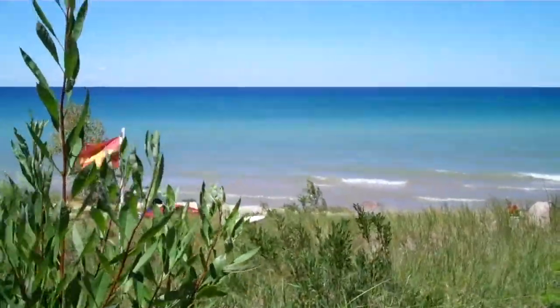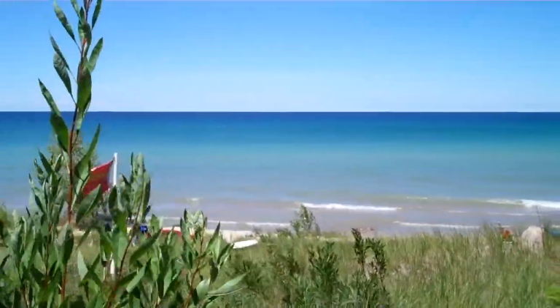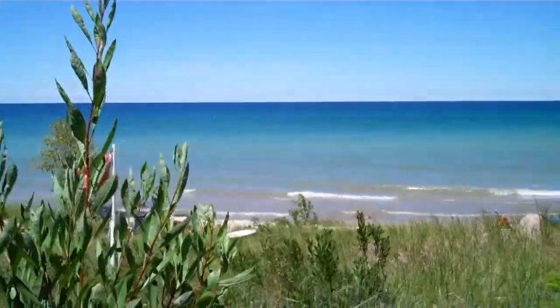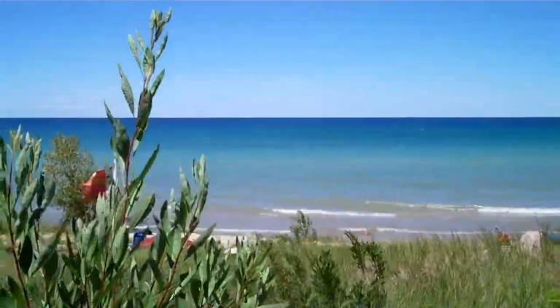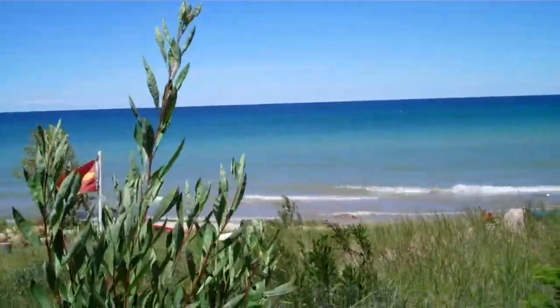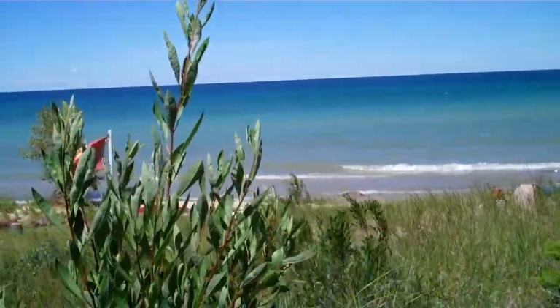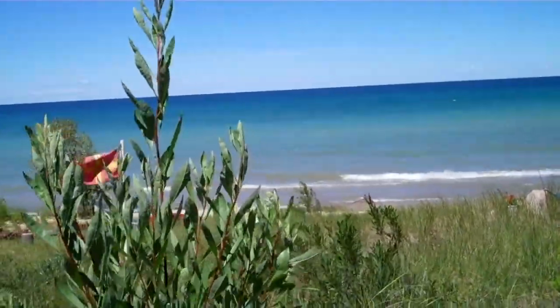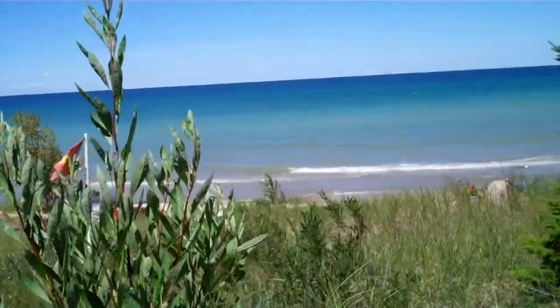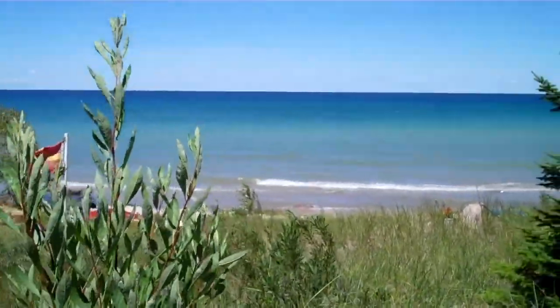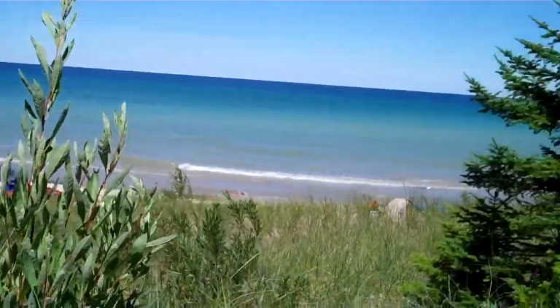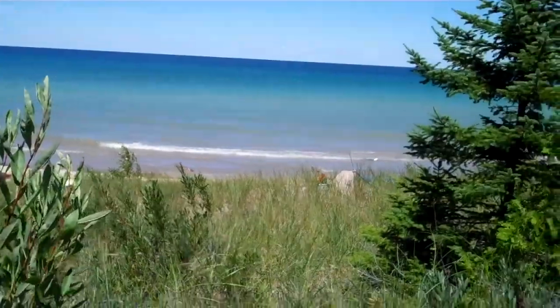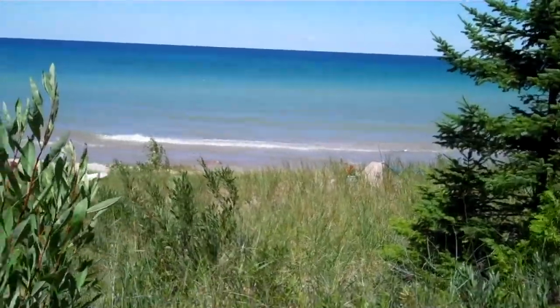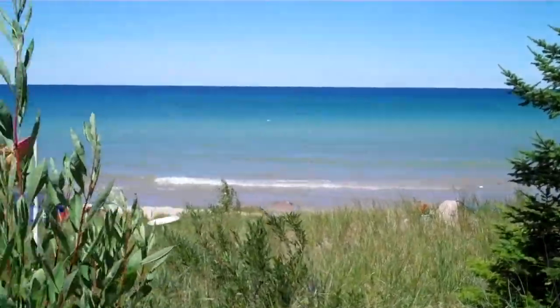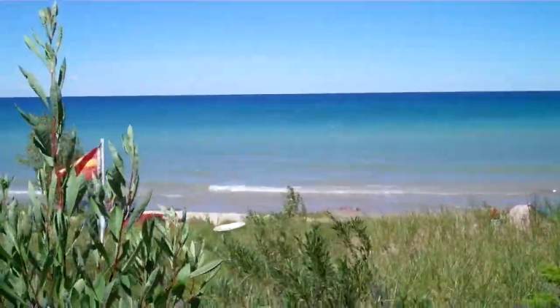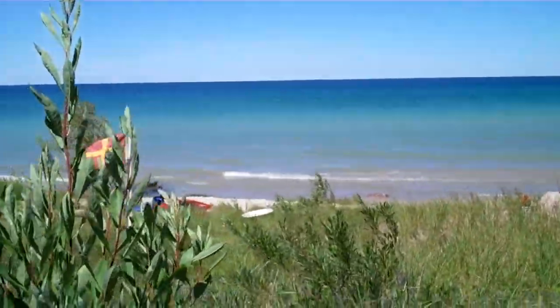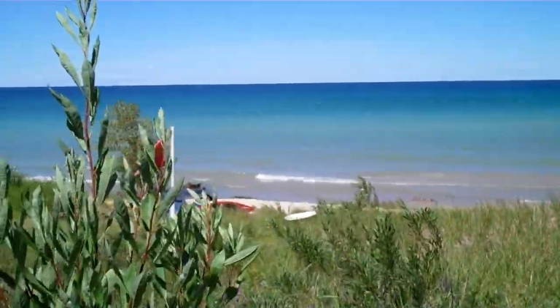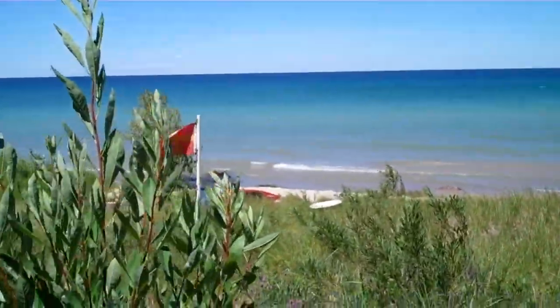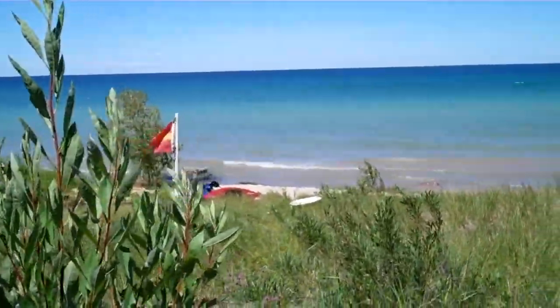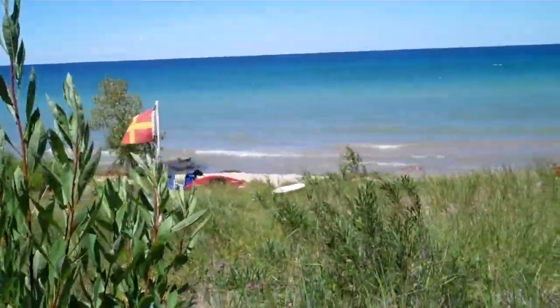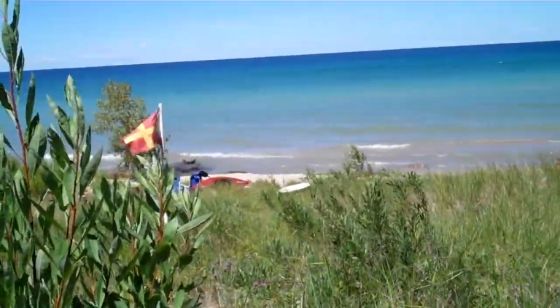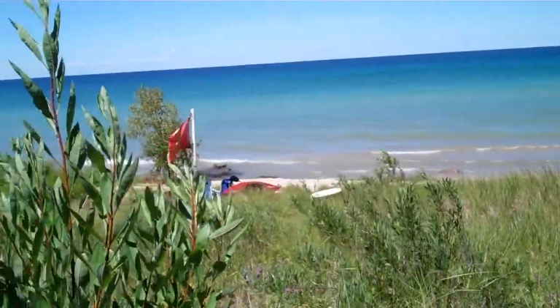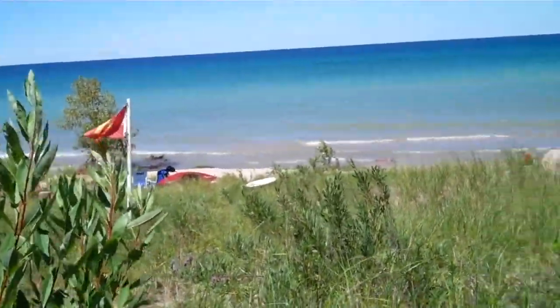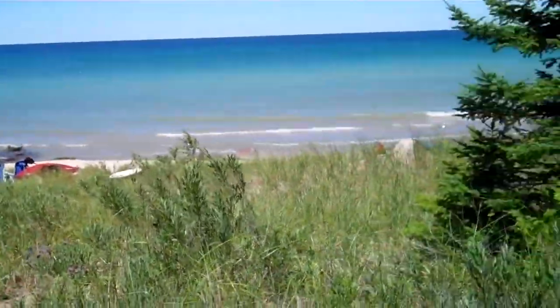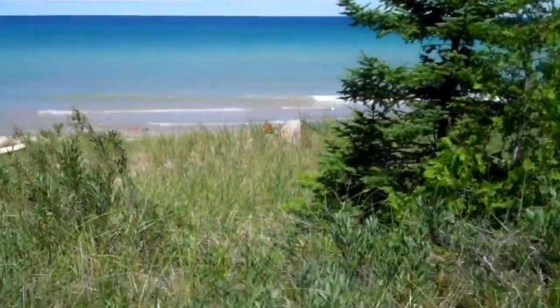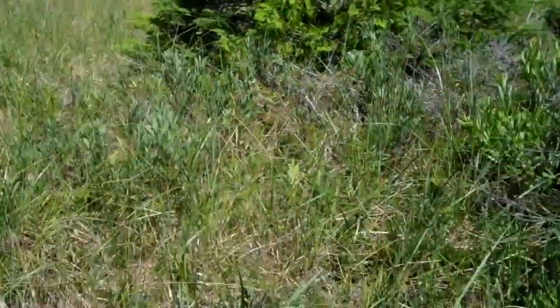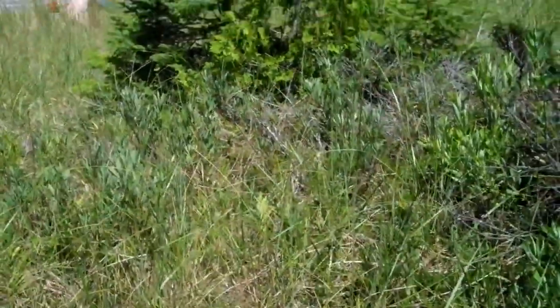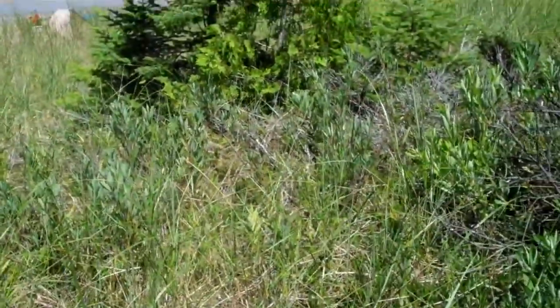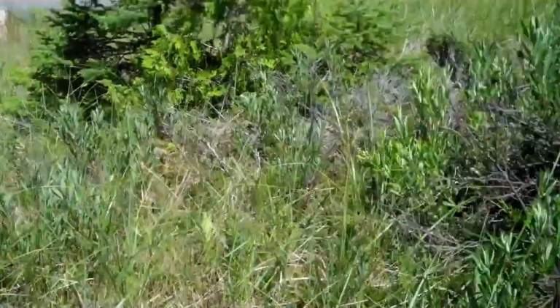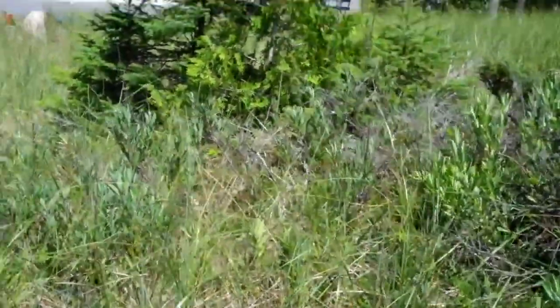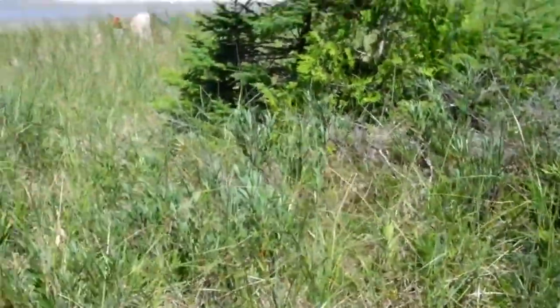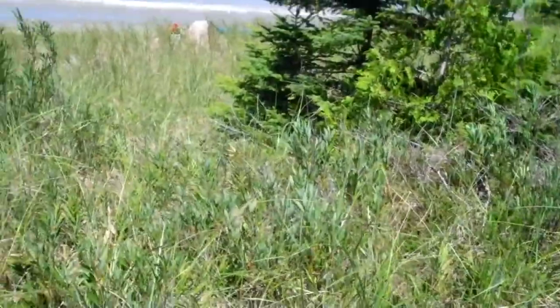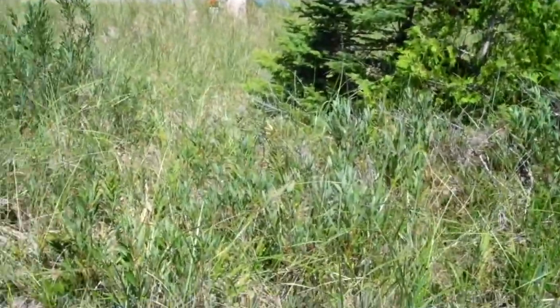And the thing that monarchs need to survive is something called the milkweed plant.